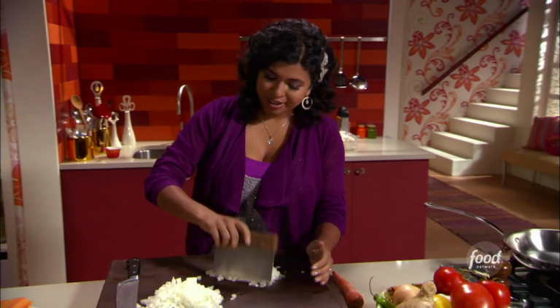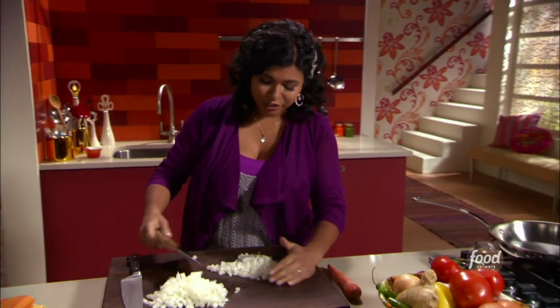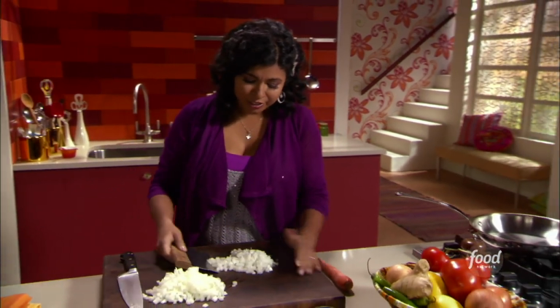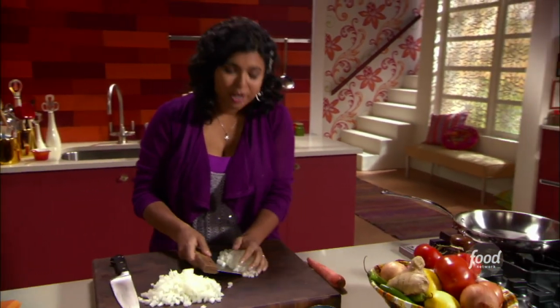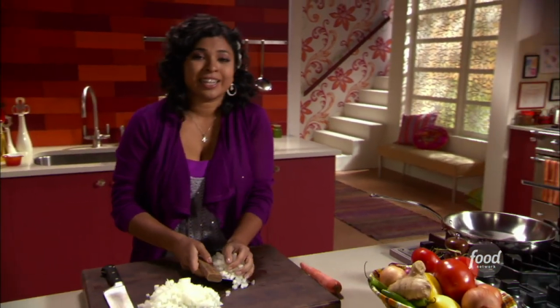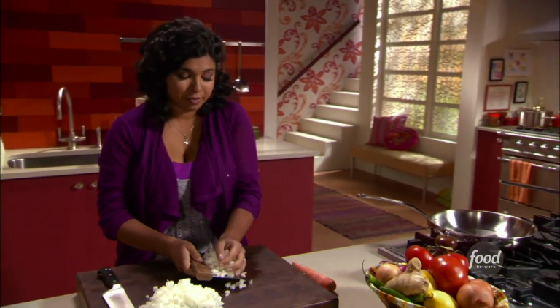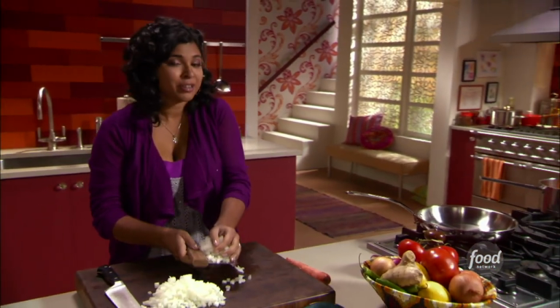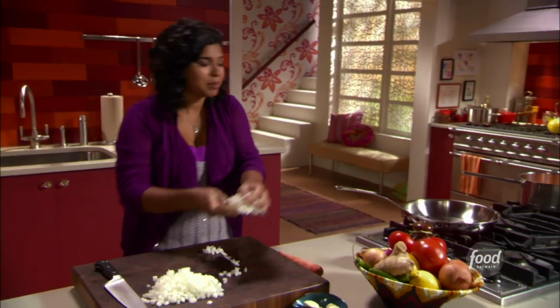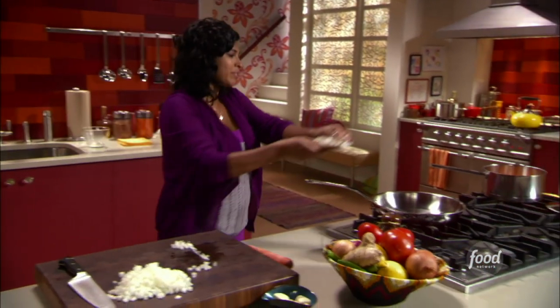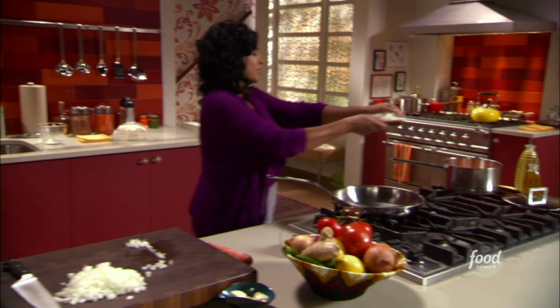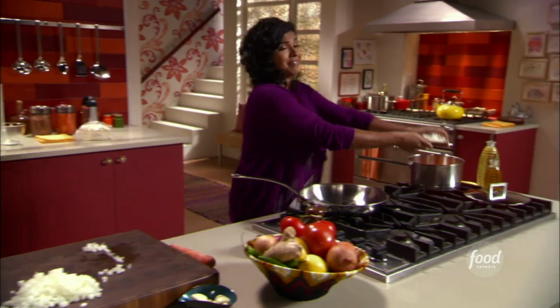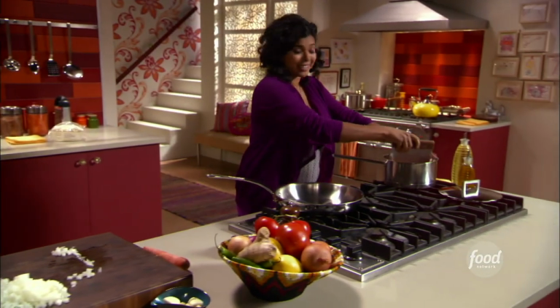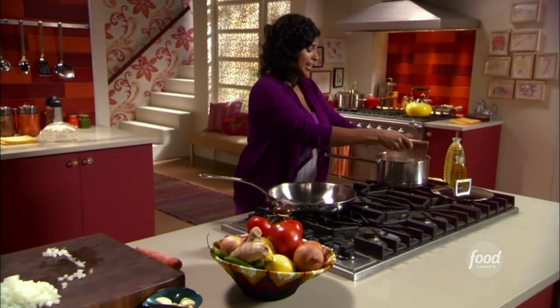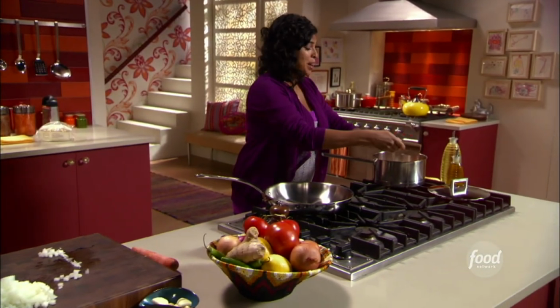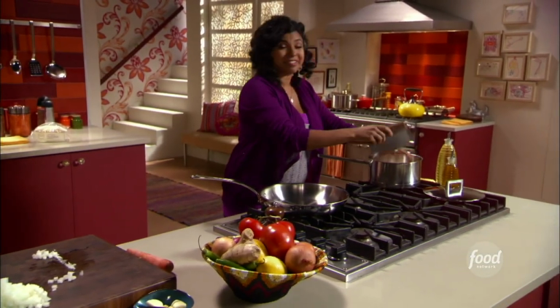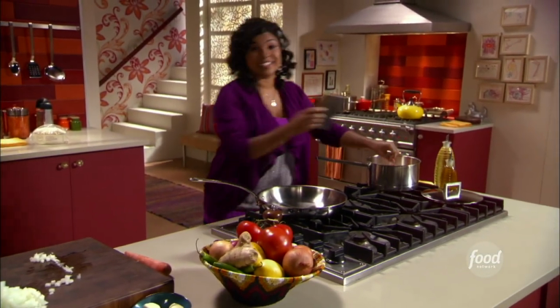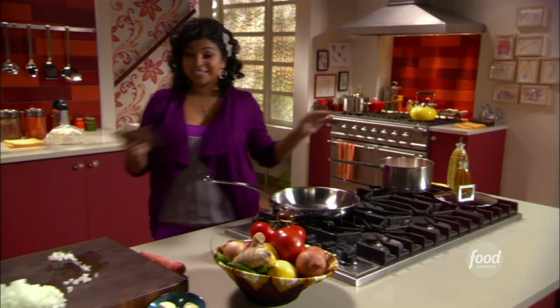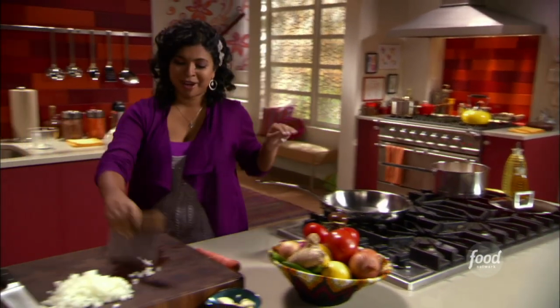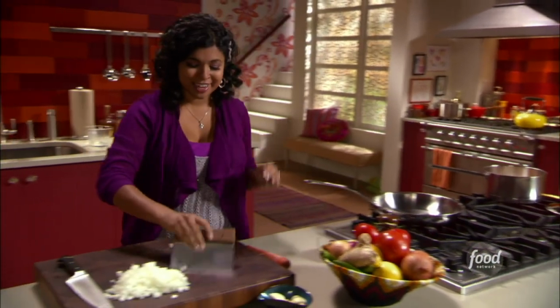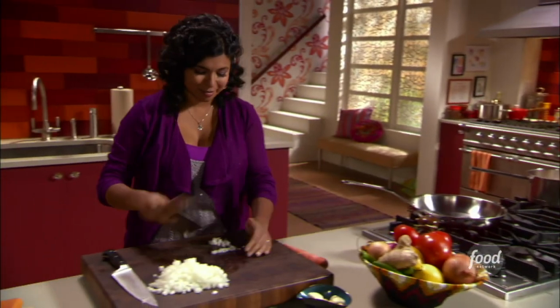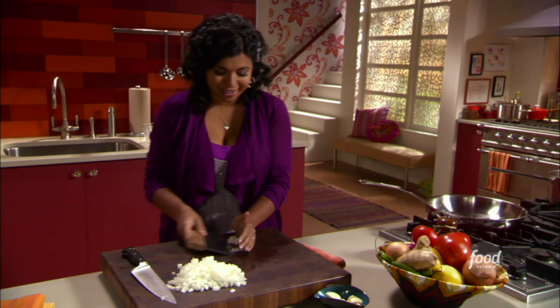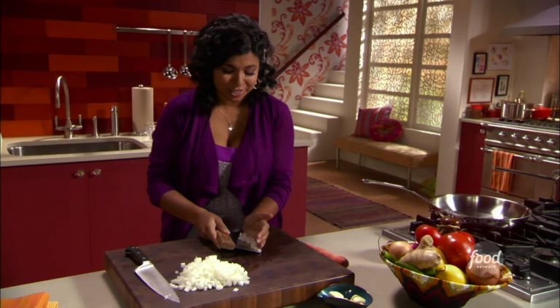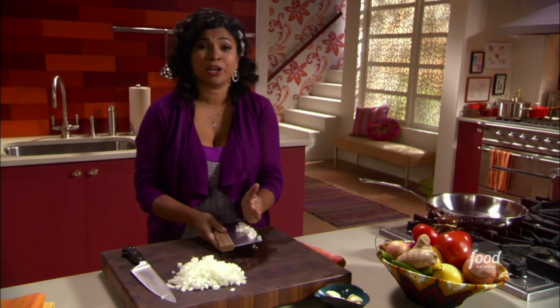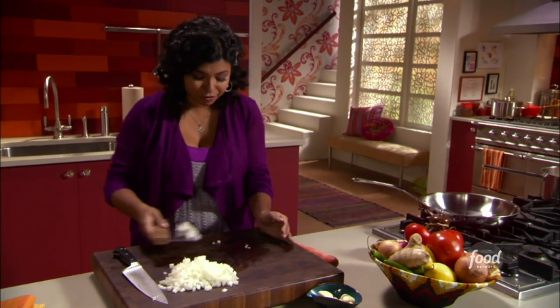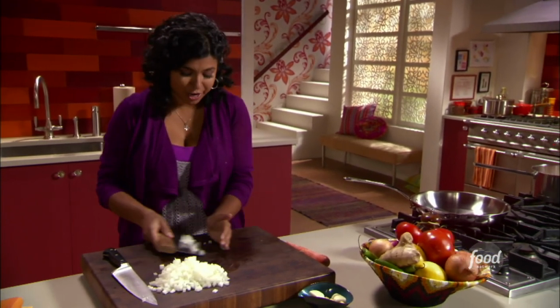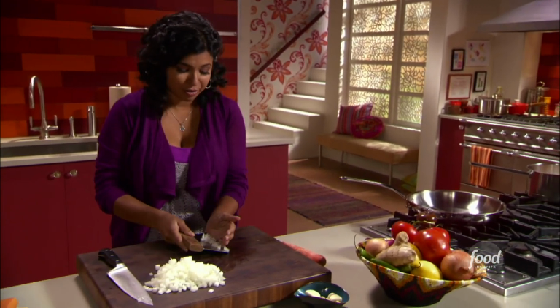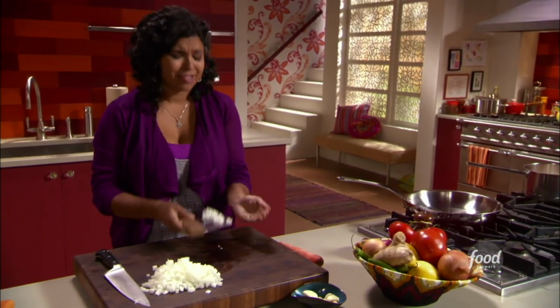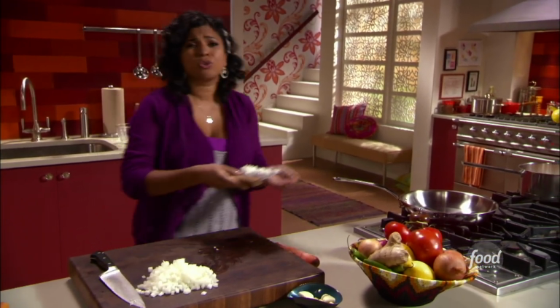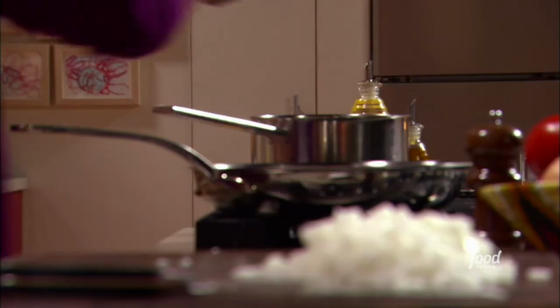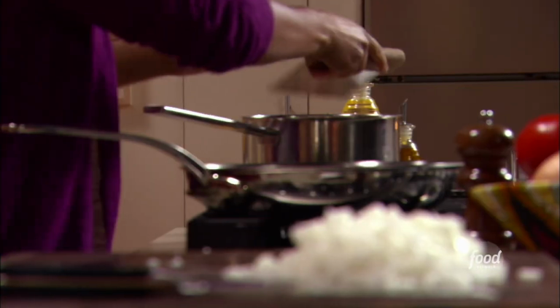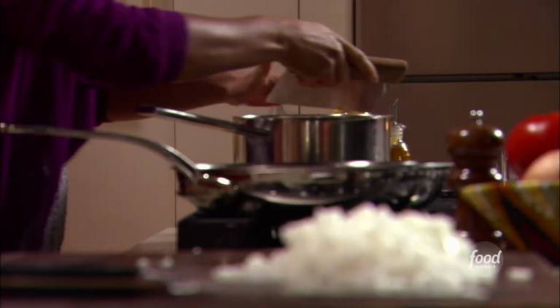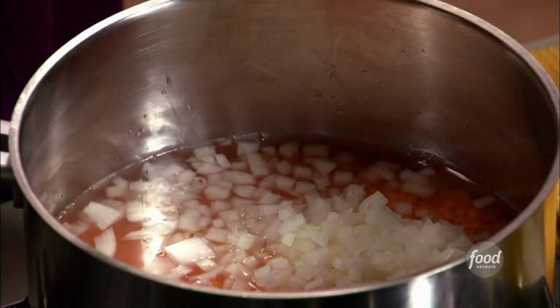This dish is so delicious. I know that sometimes people think lentils aren't very exciting, but there is nothing dull about these lentils, let me tell you. They just explode with flavor in your mouth. They're this gorgeous warm orangey color.